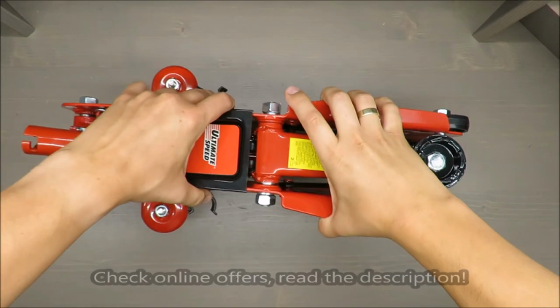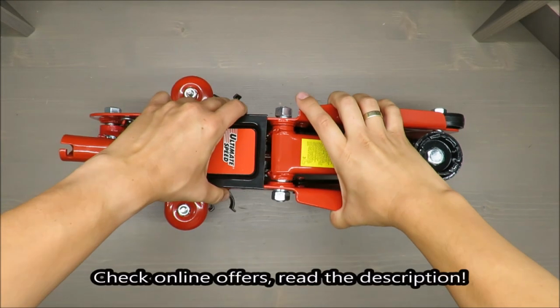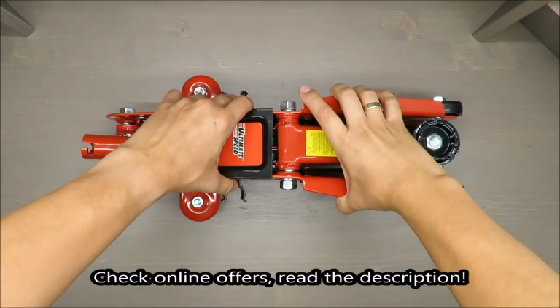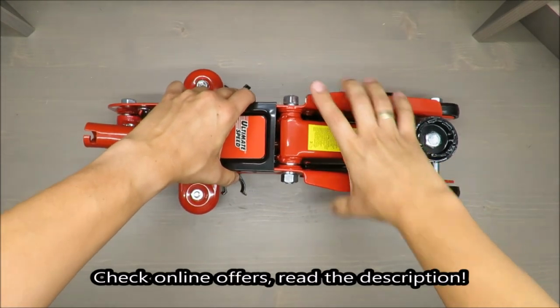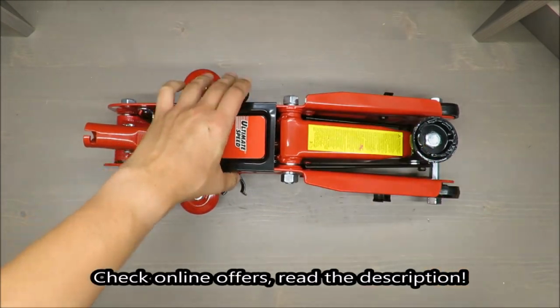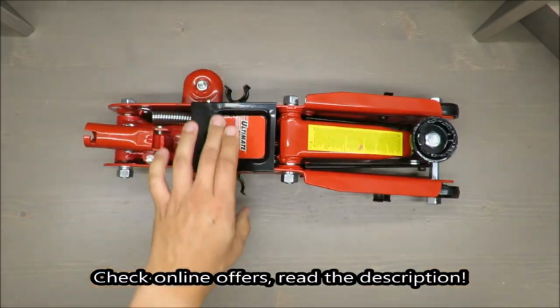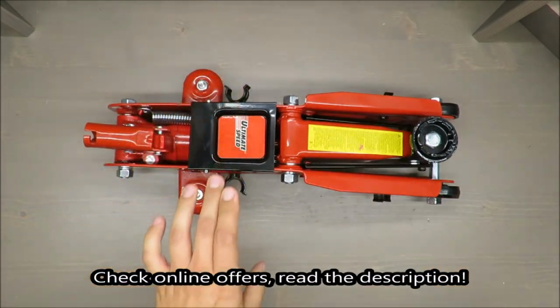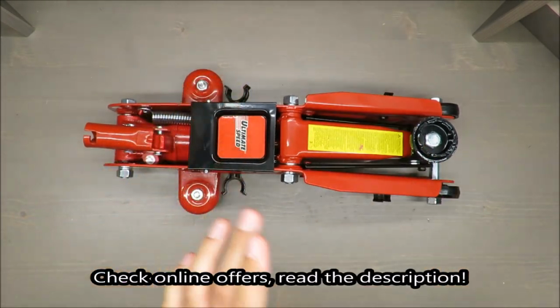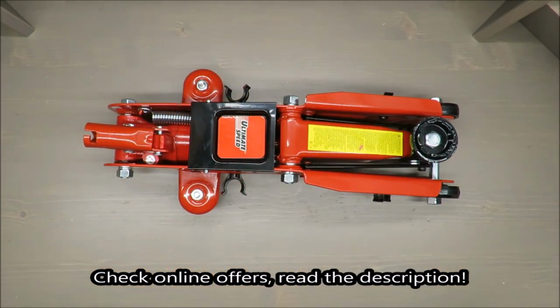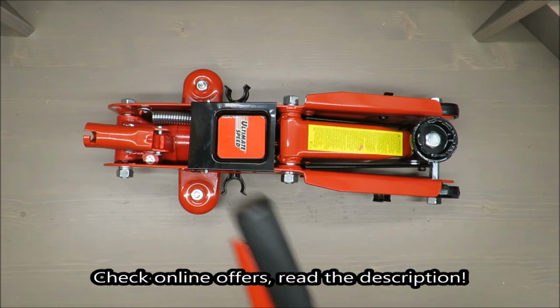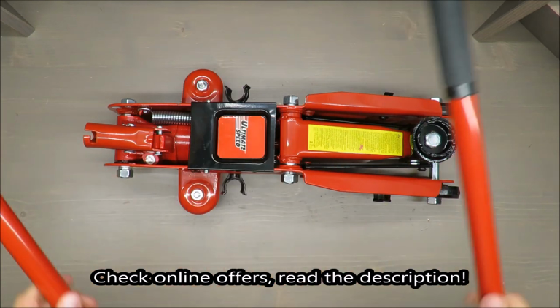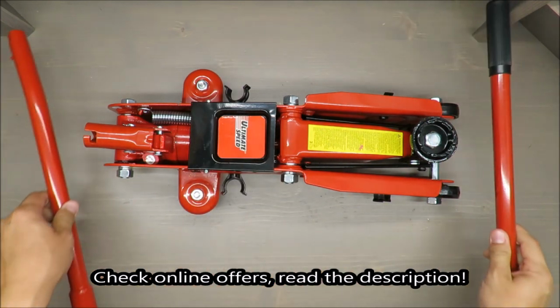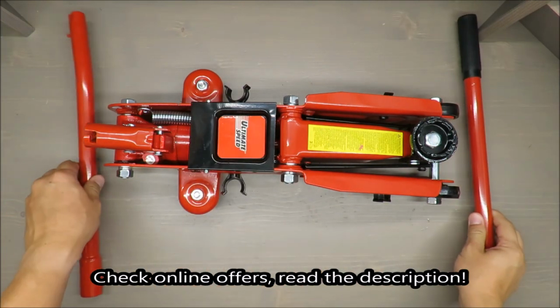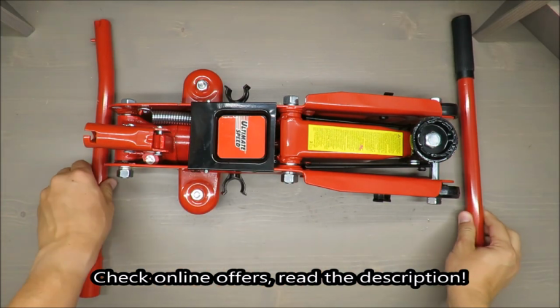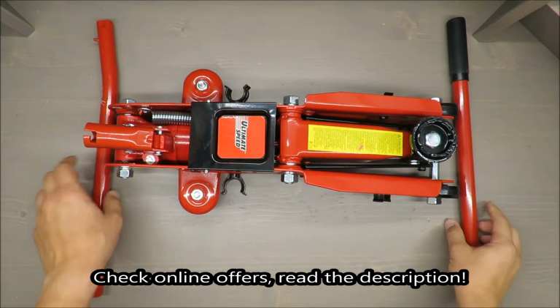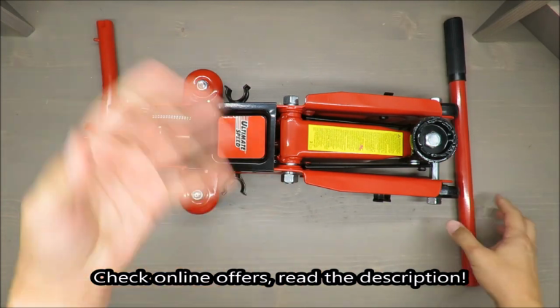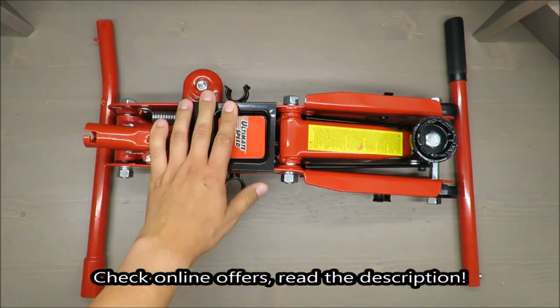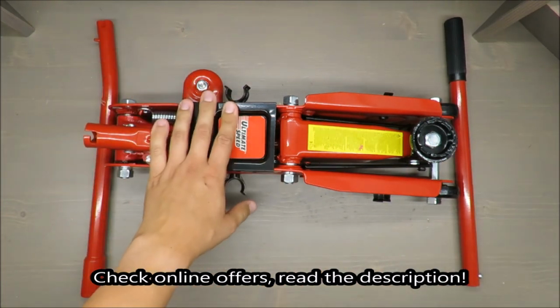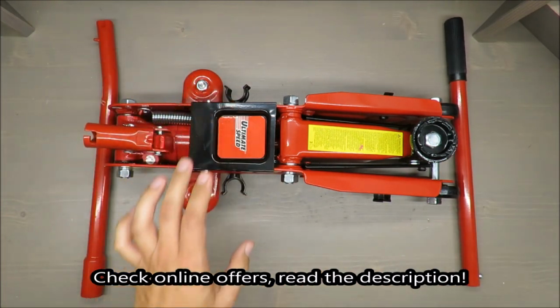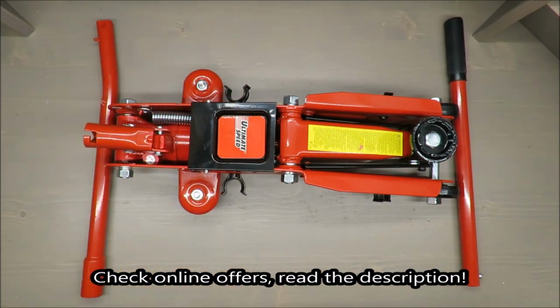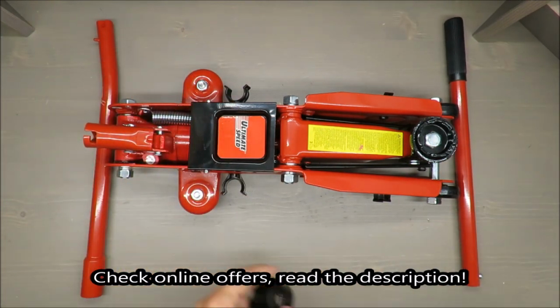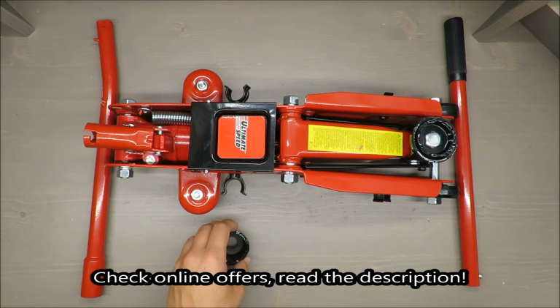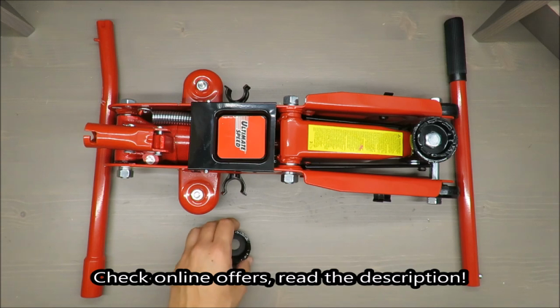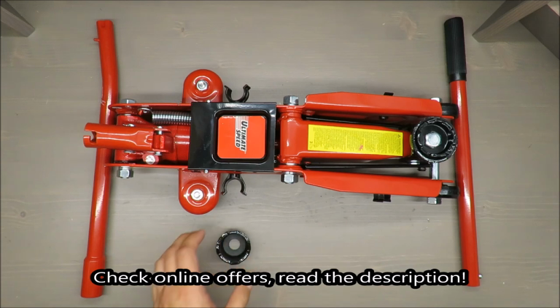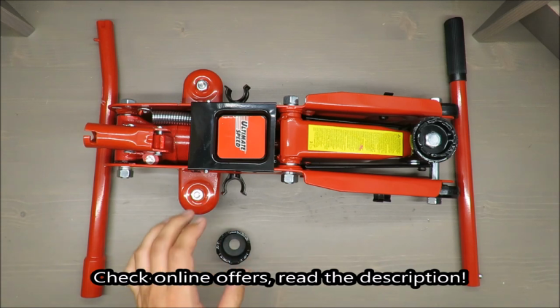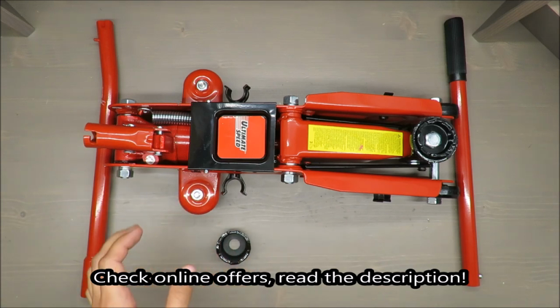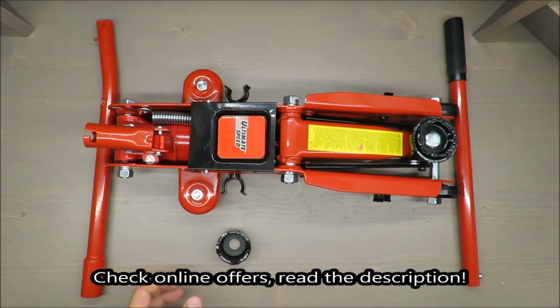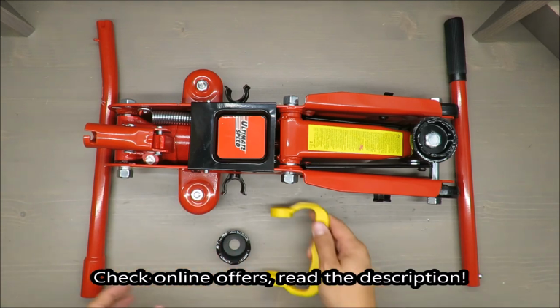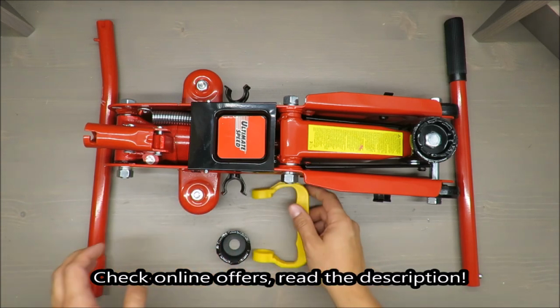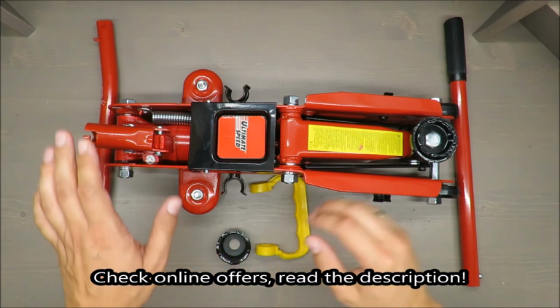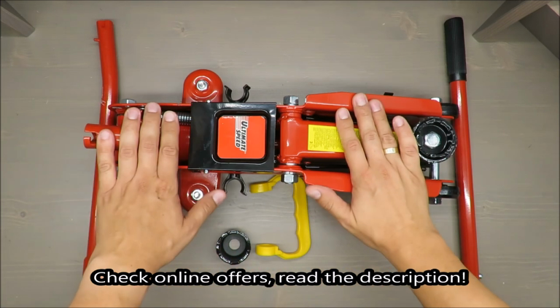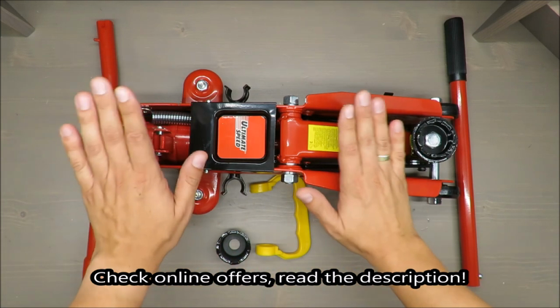Hello everybody, this is Out of the Box Unboxing, and in today's episode I'm going to test and review for you this hydraulic trolley jack from Ultimate Speed, available in LIDL.